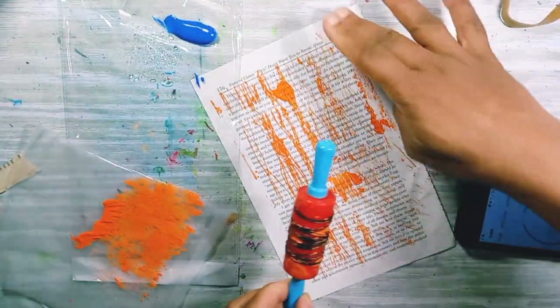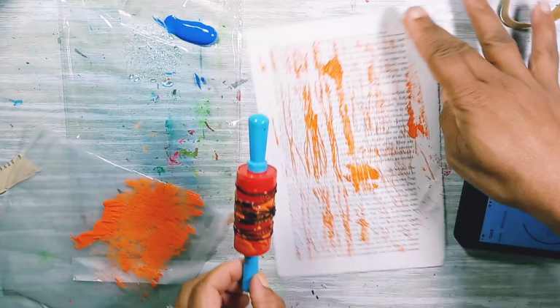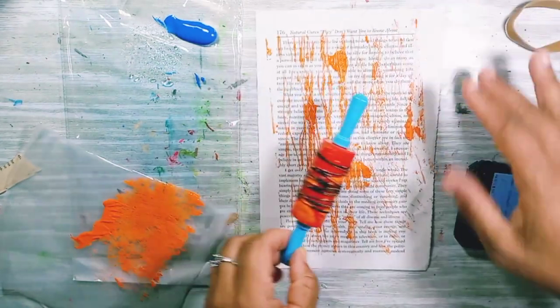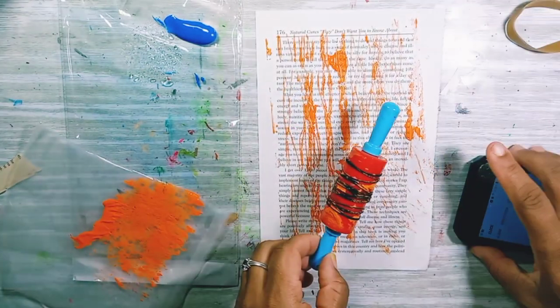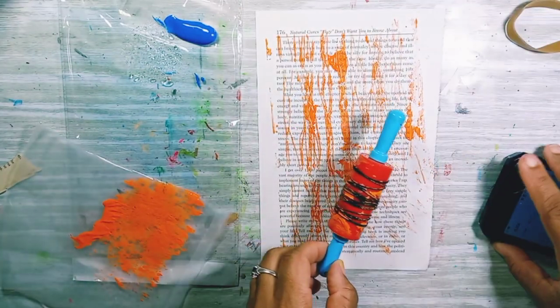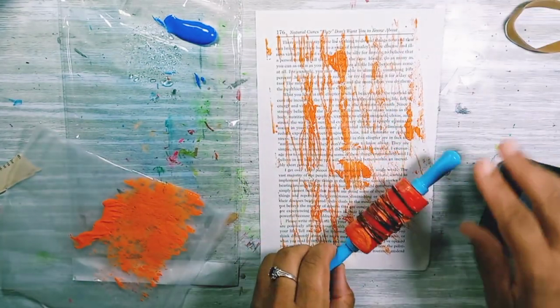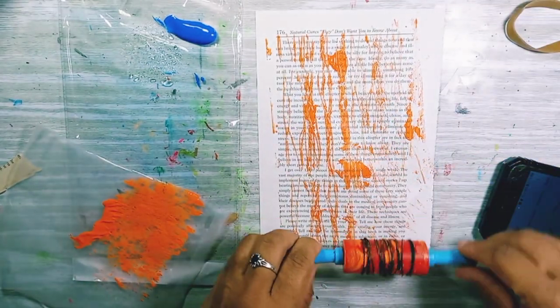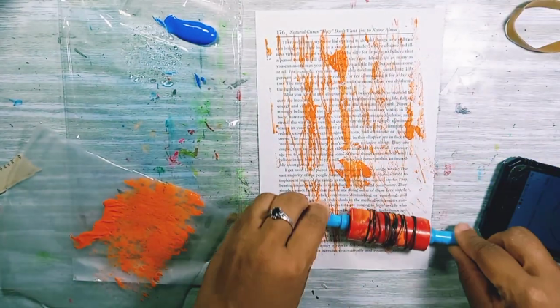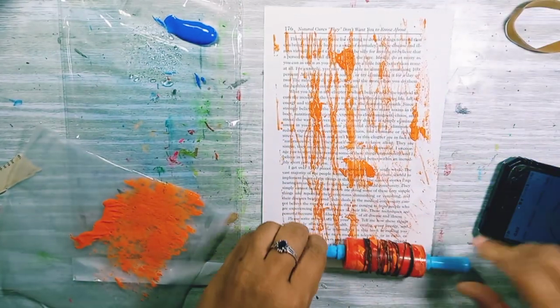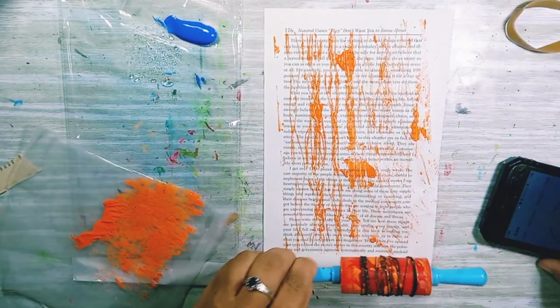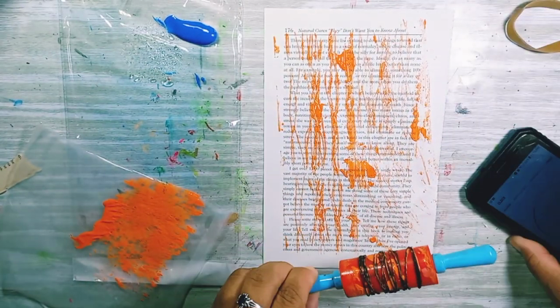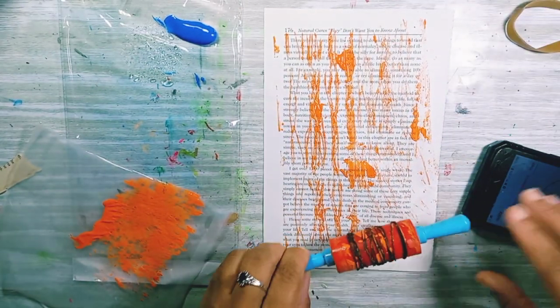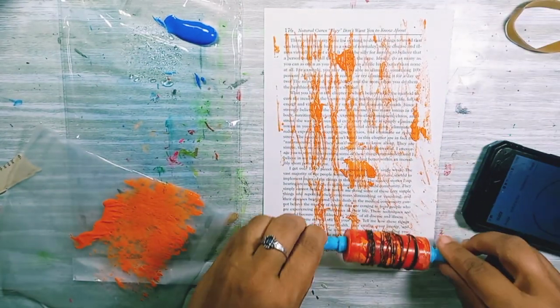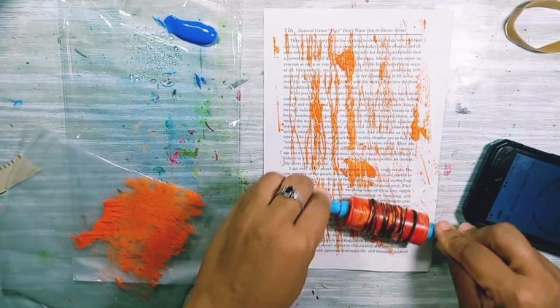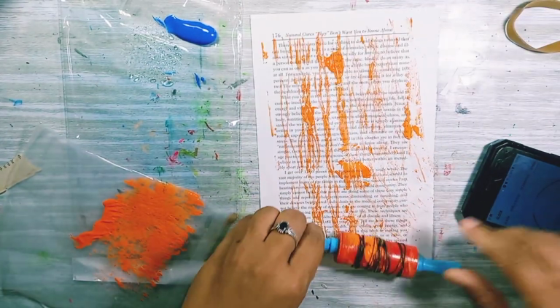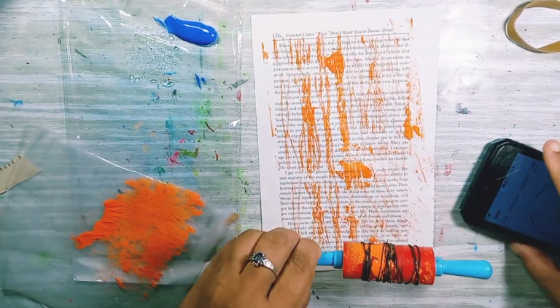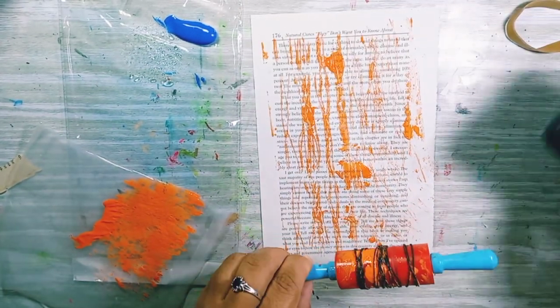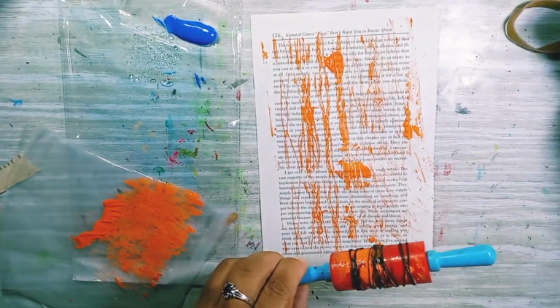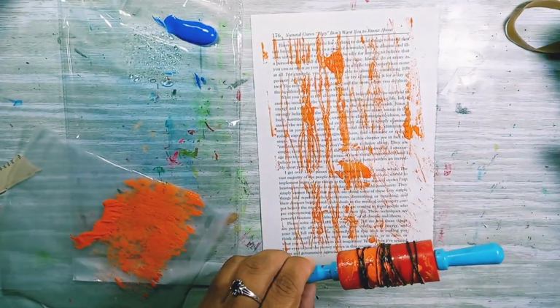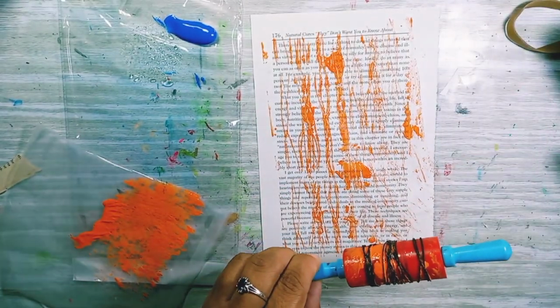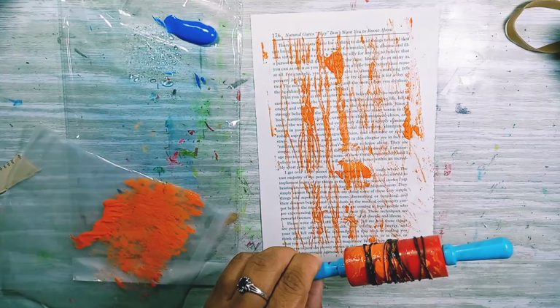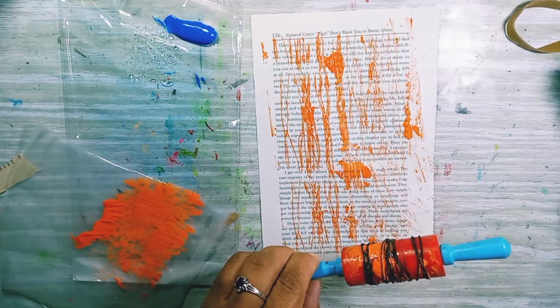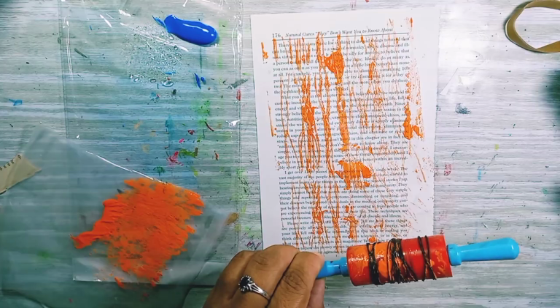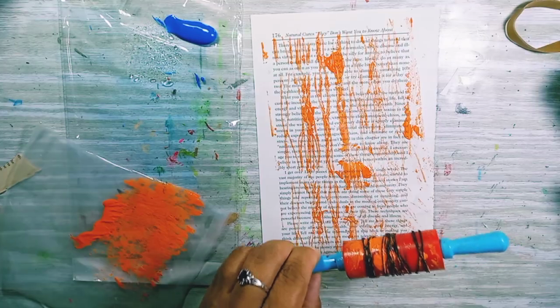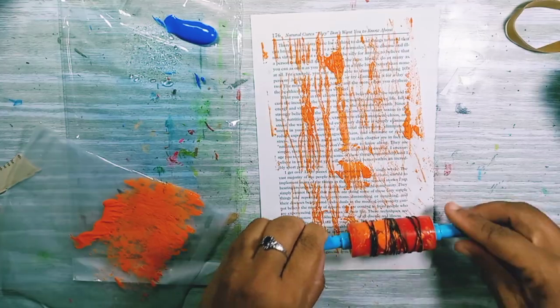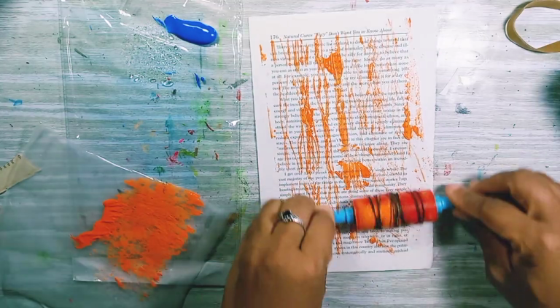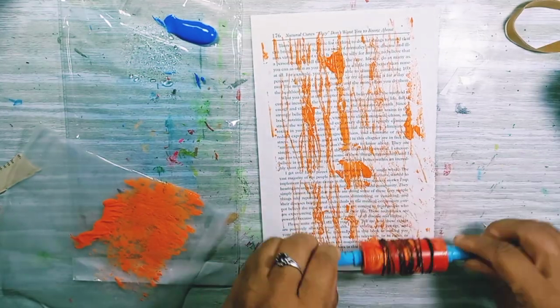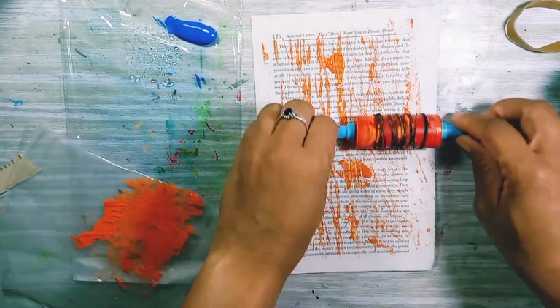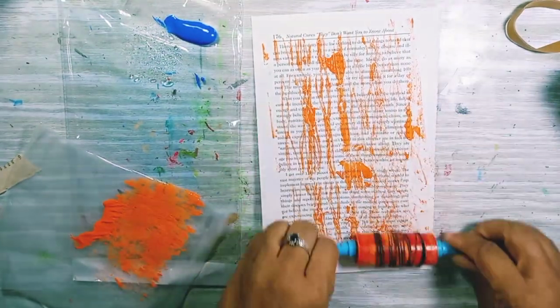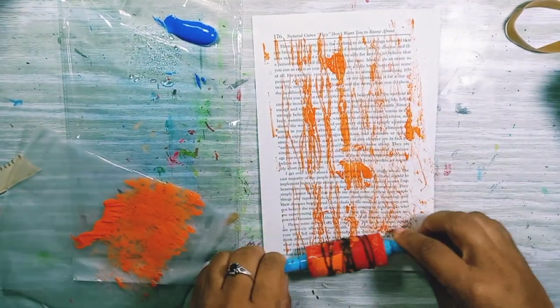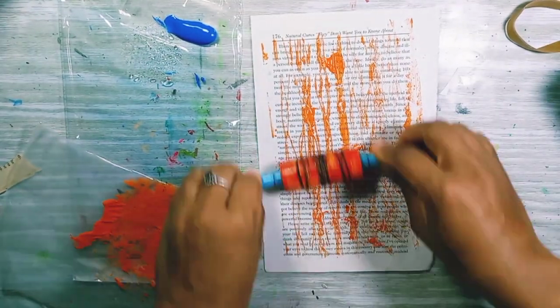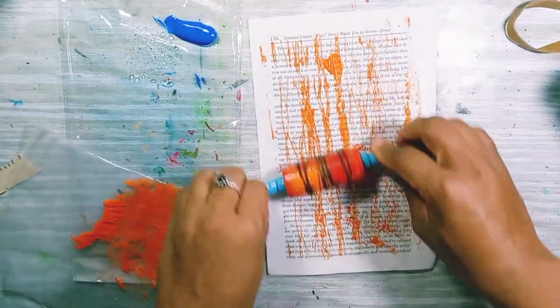I feel like I should have started with this. My phone is charging, that's why it's at such a weird angle. Cool, so I'll just put it to the side — it's almost dead.